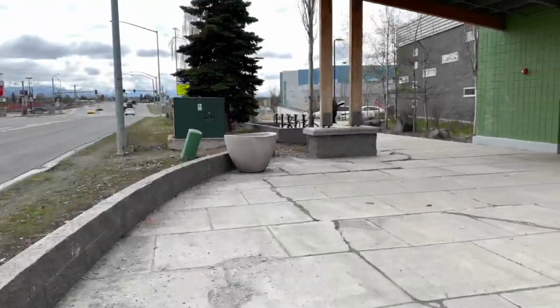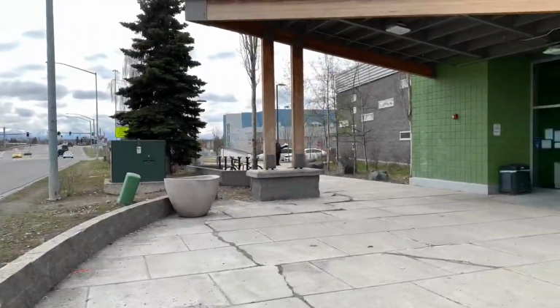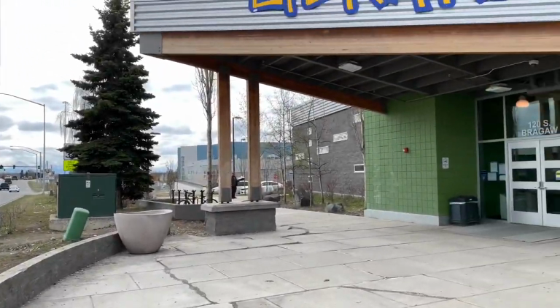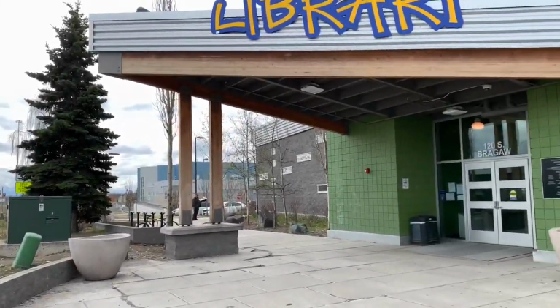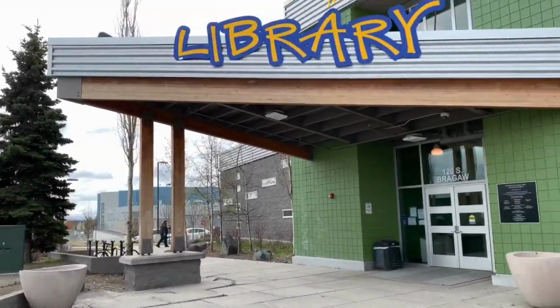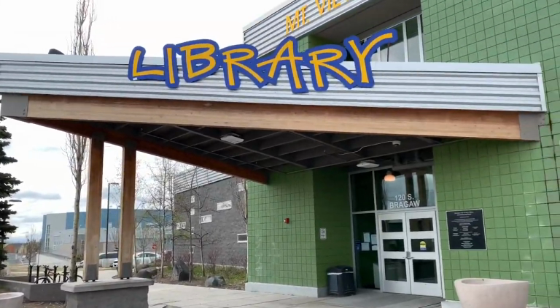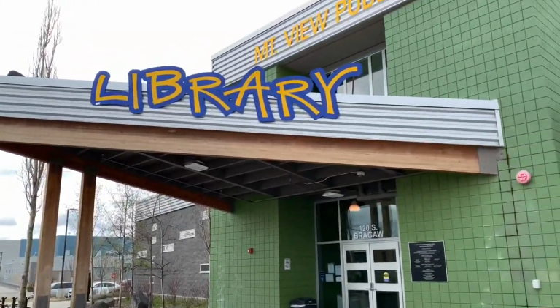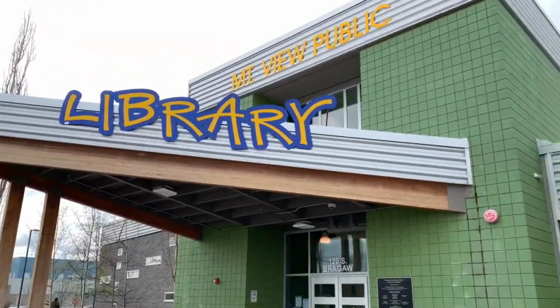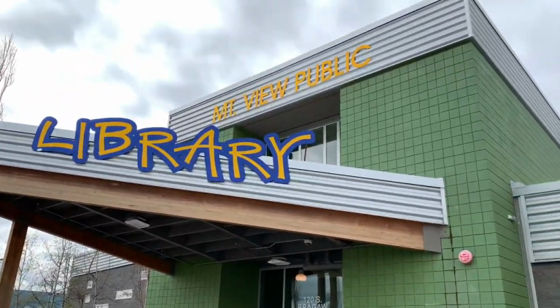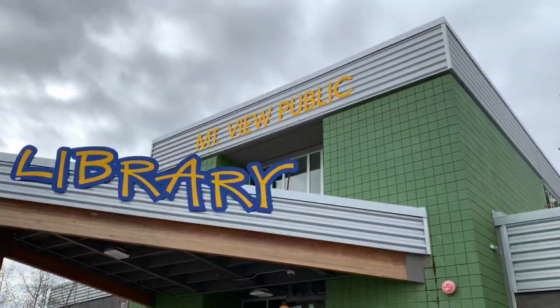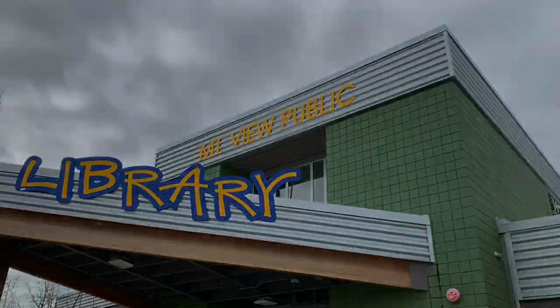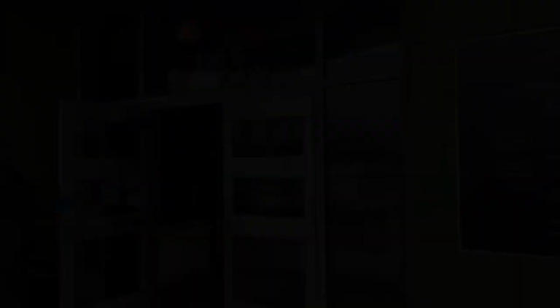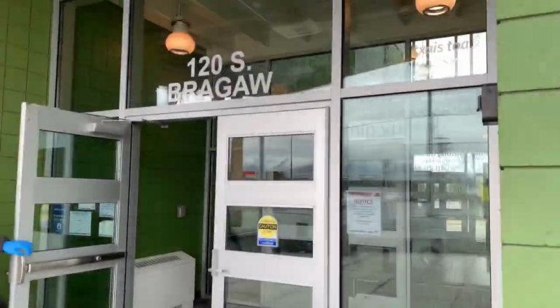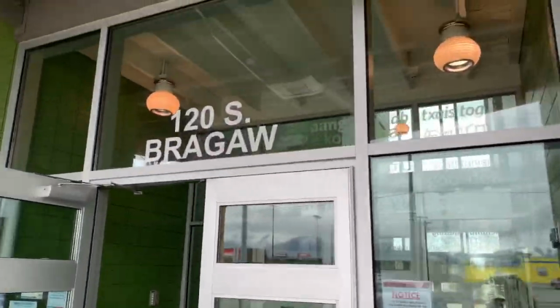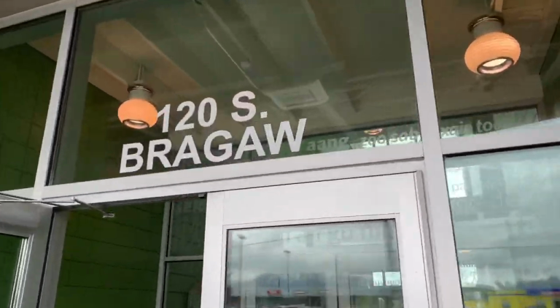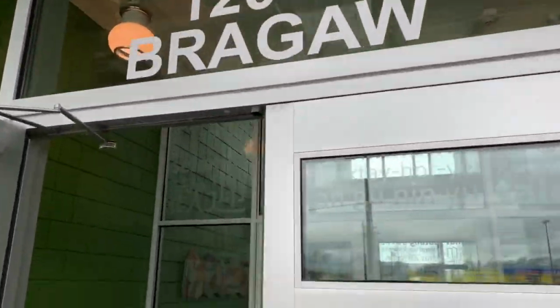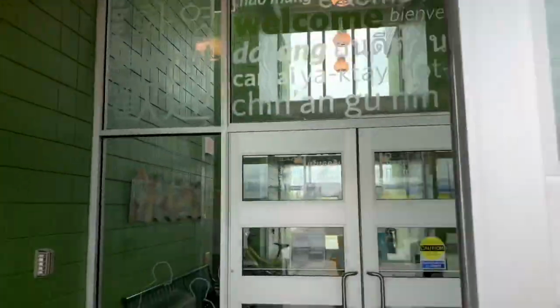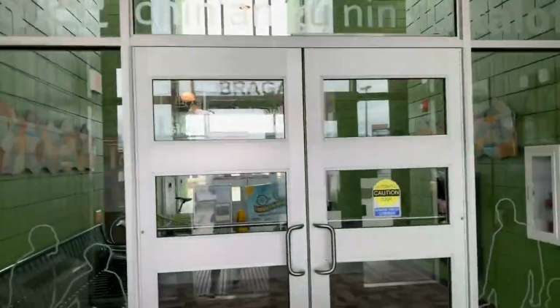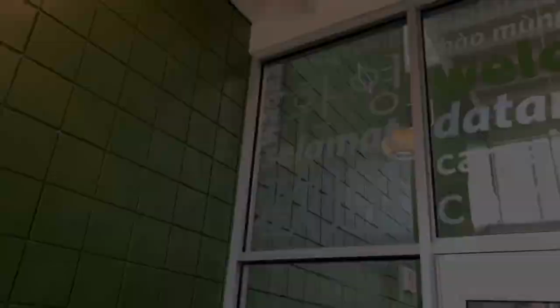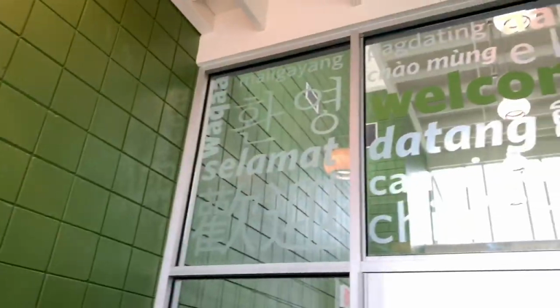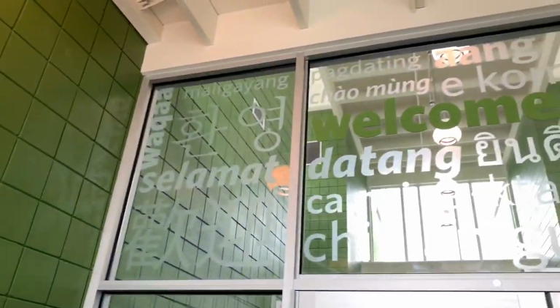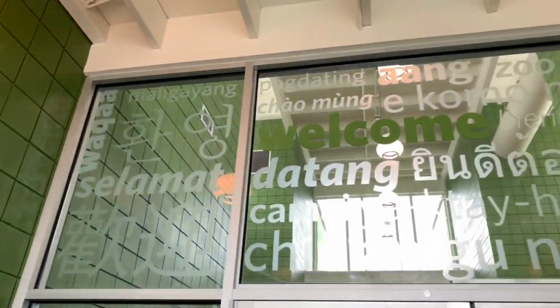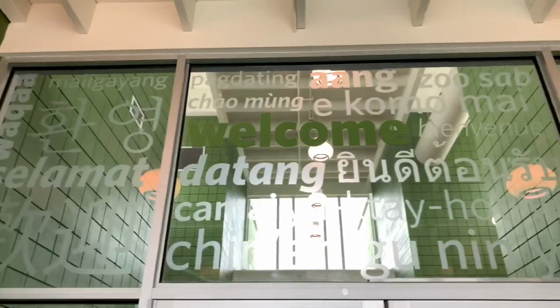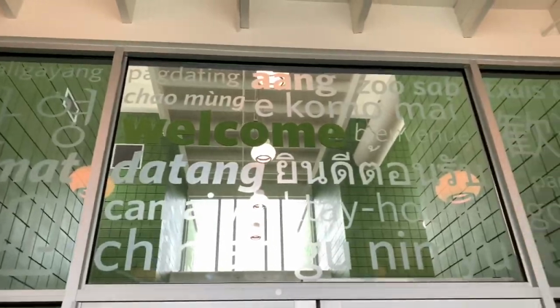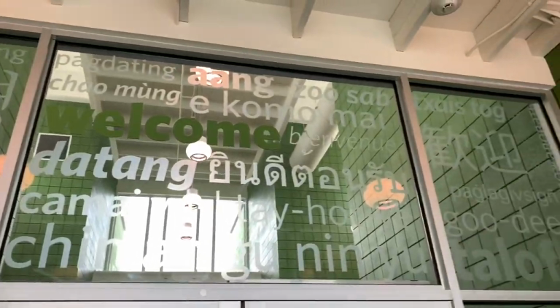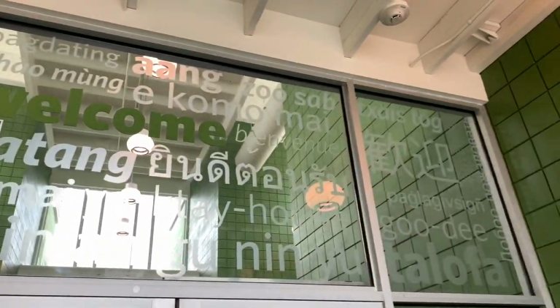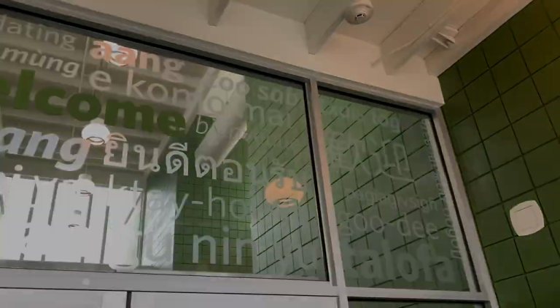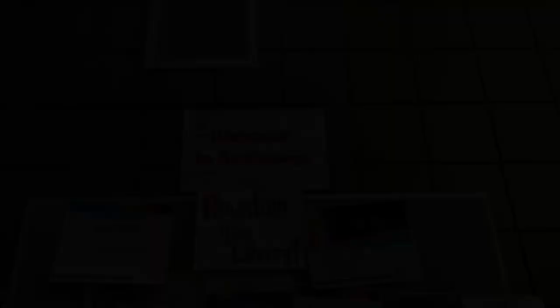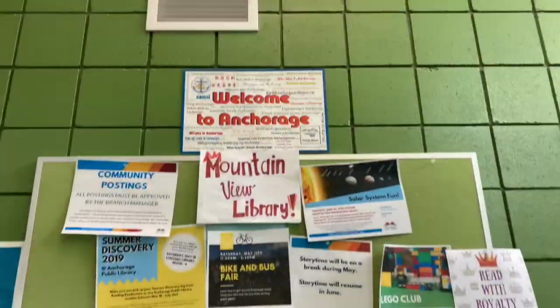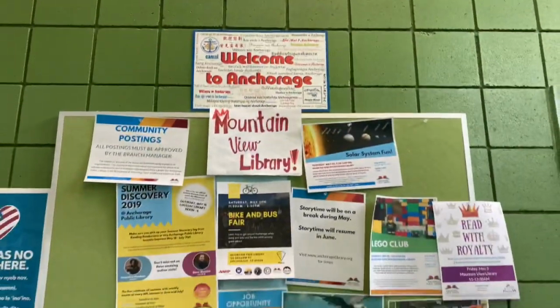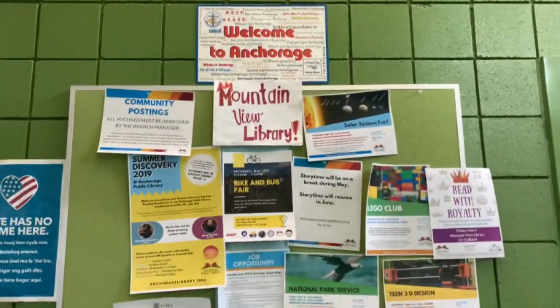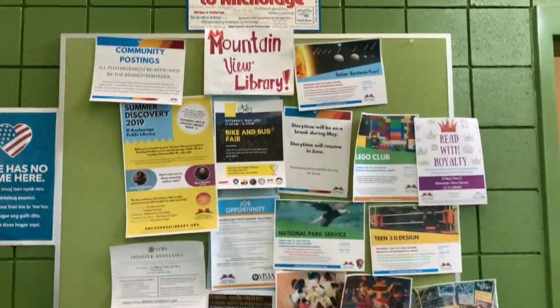Next we're headed over to the Mountain View Neighborhood Library to check out their awesome community room. As soon as you walk in the front doors, you can feel the heart of the library — there are community postings and events around every corner.